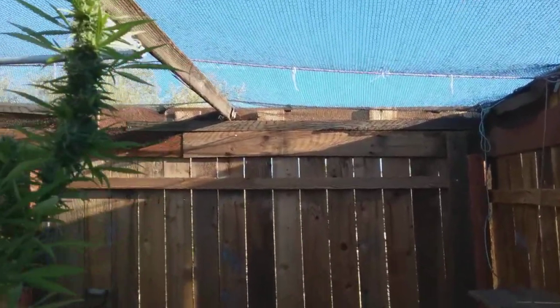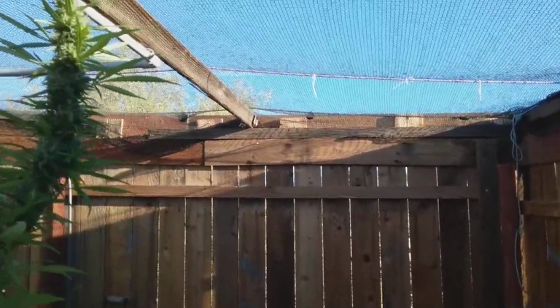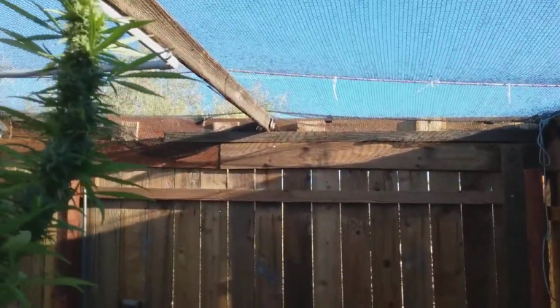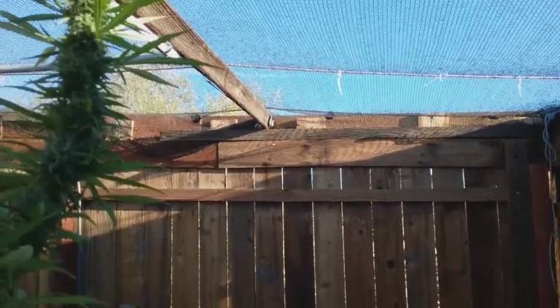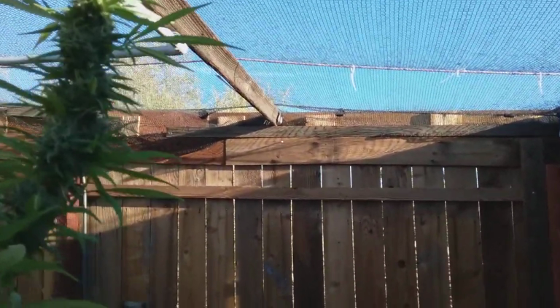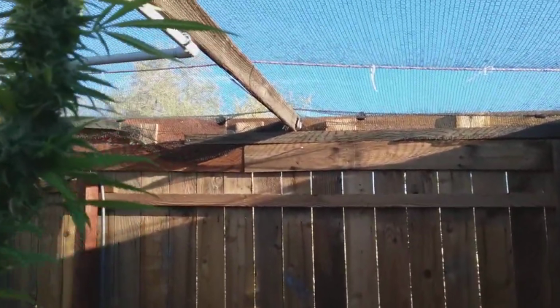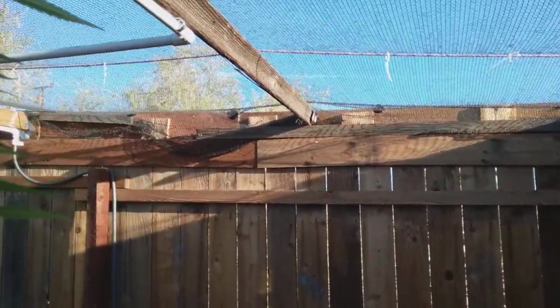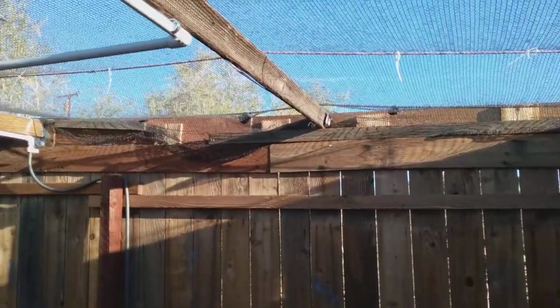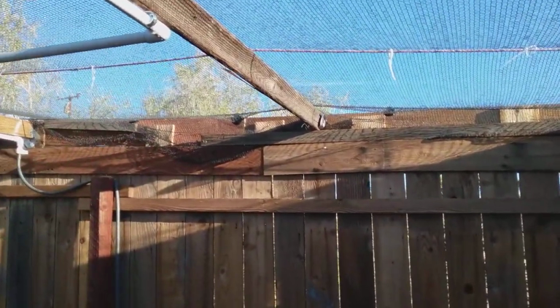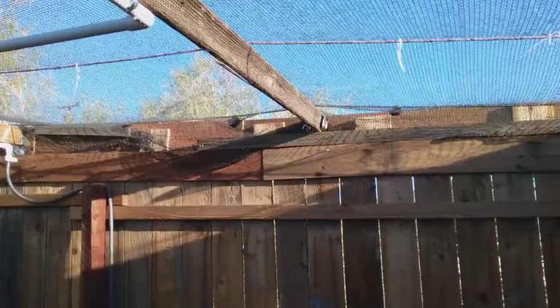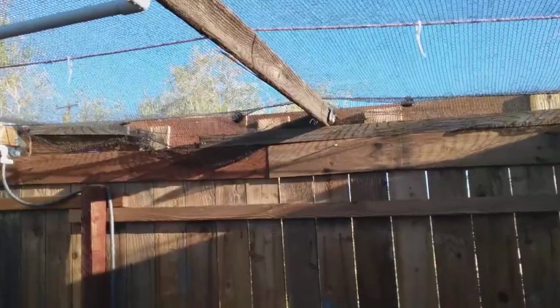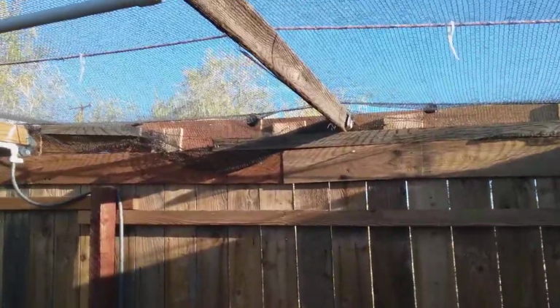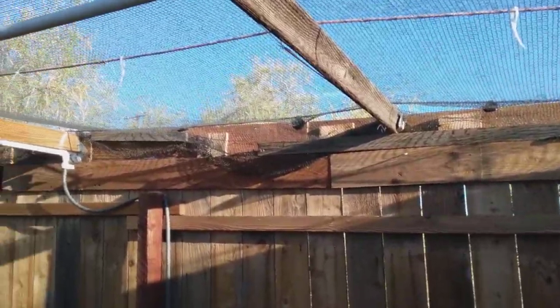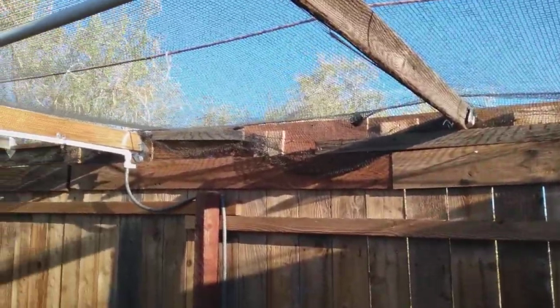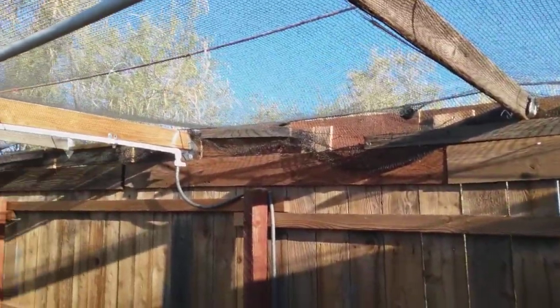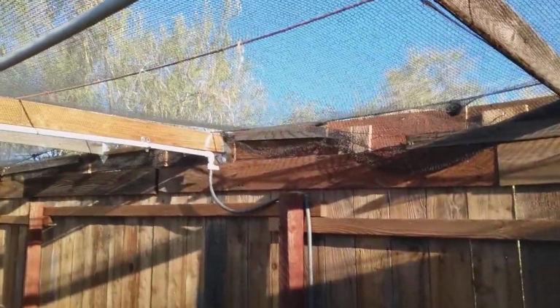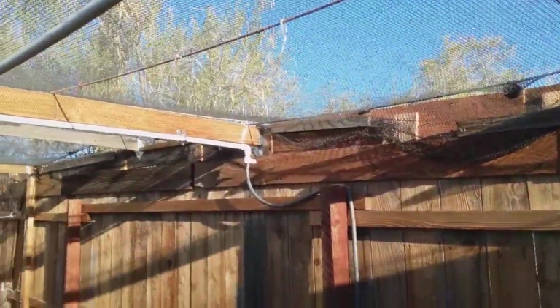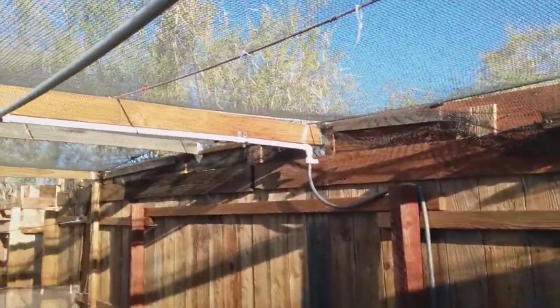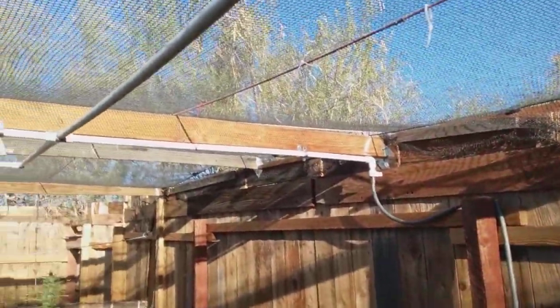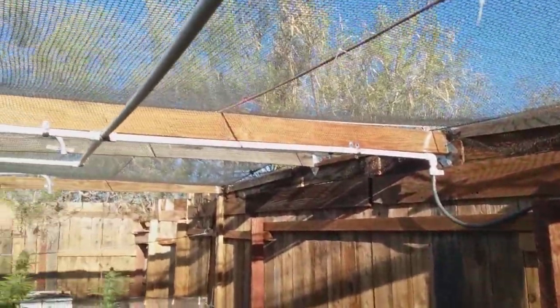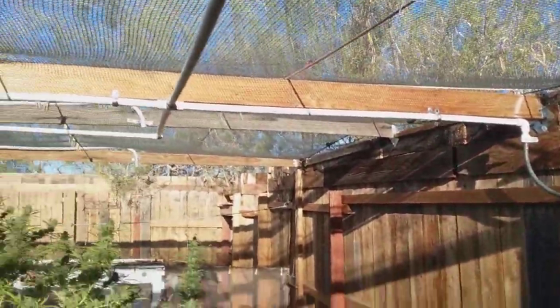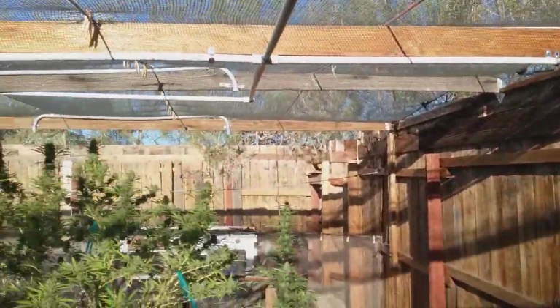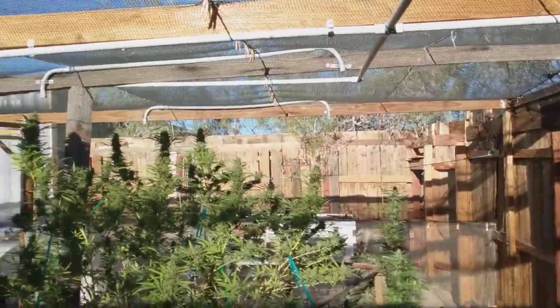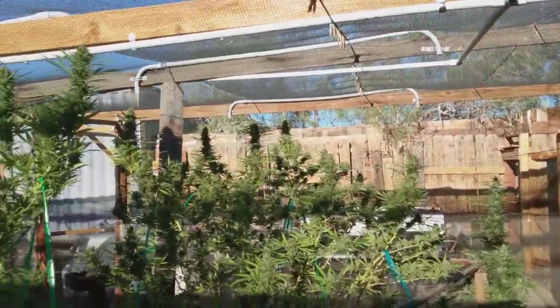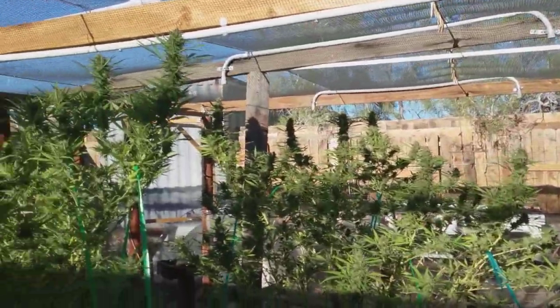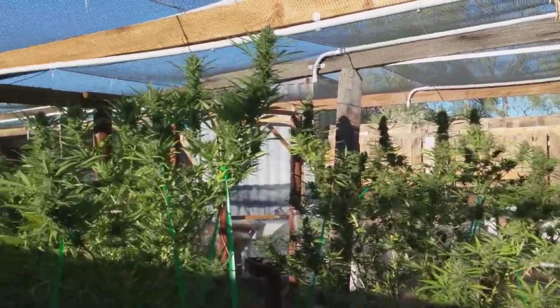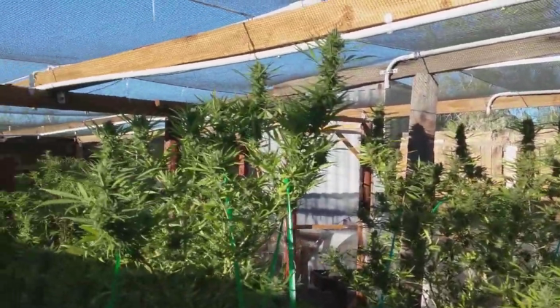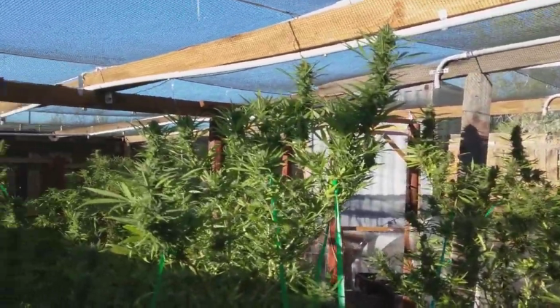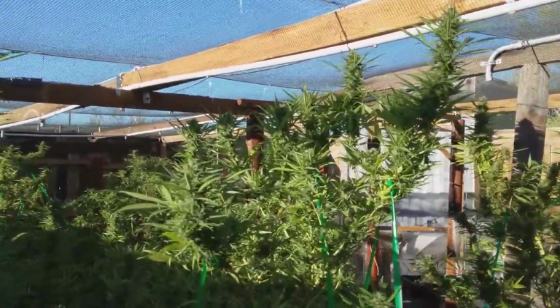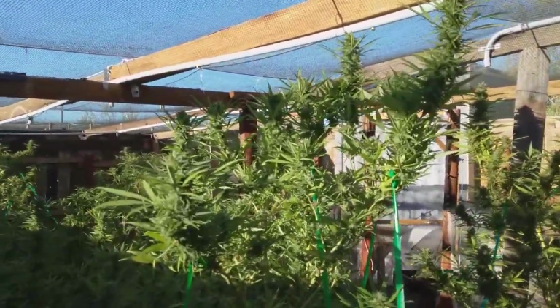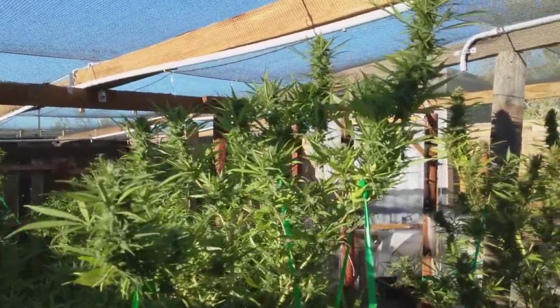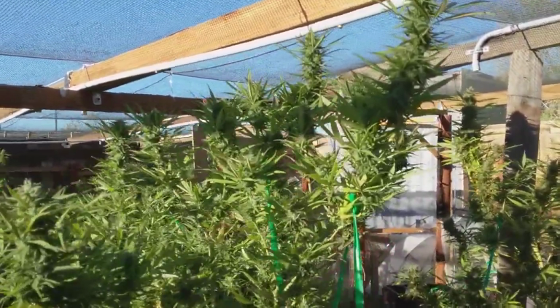Just because you buy something off a Home Depot shelf that says organic doesn't mean your grow is organic if you're going to spray that crap on your crops.